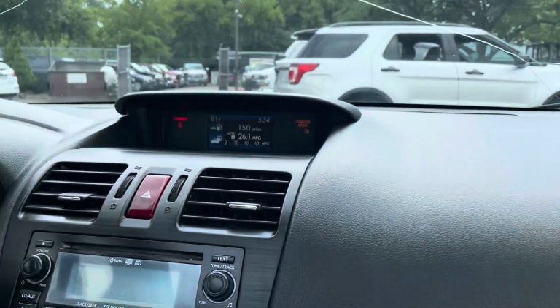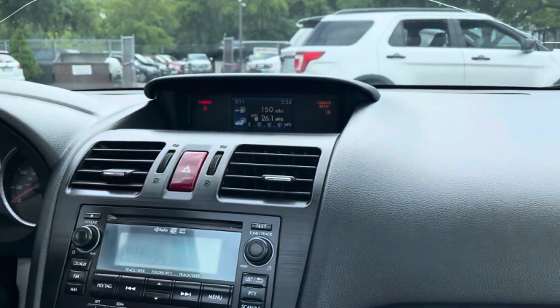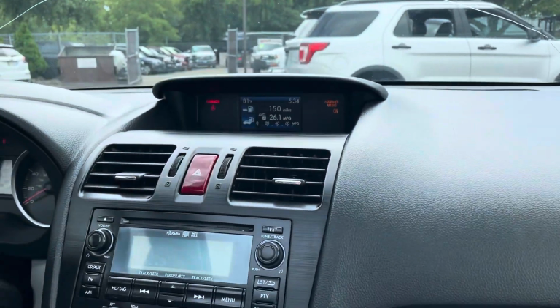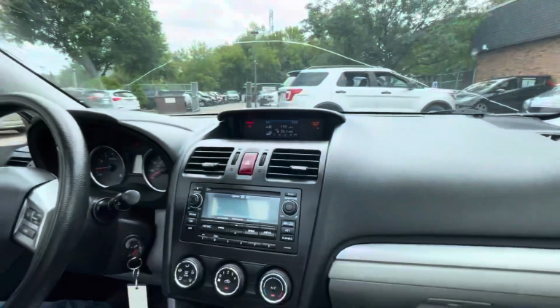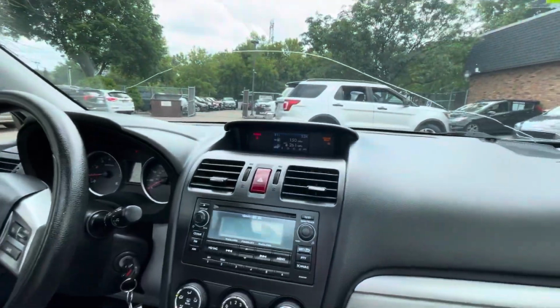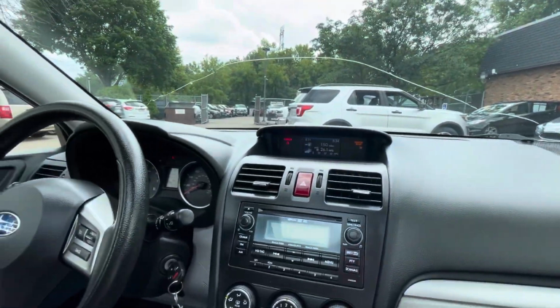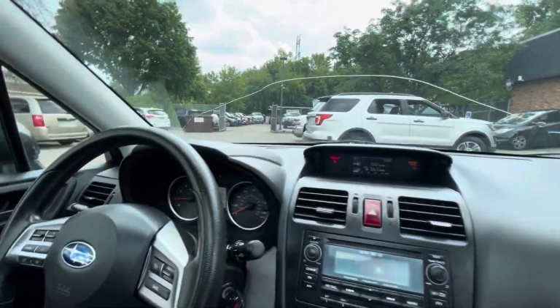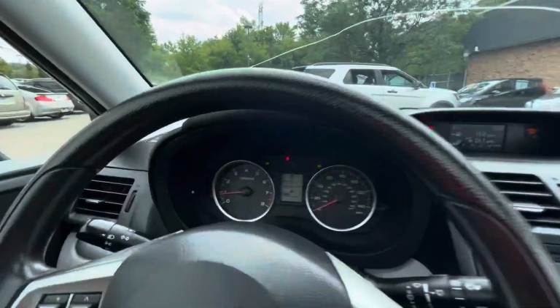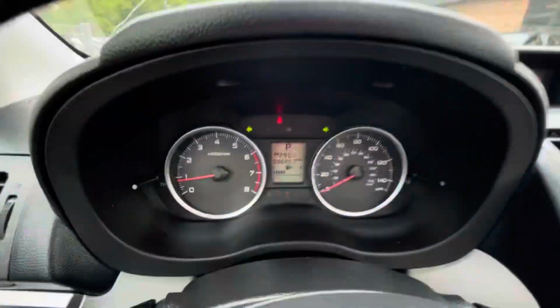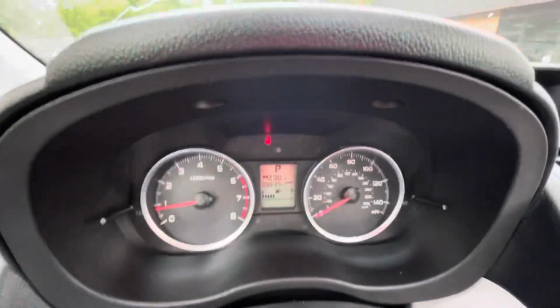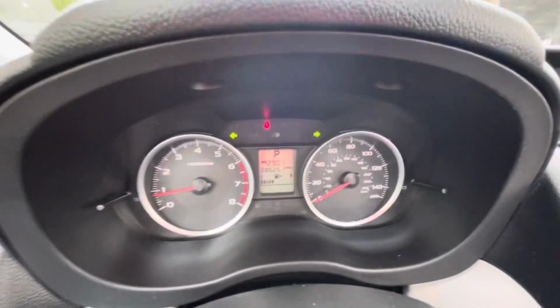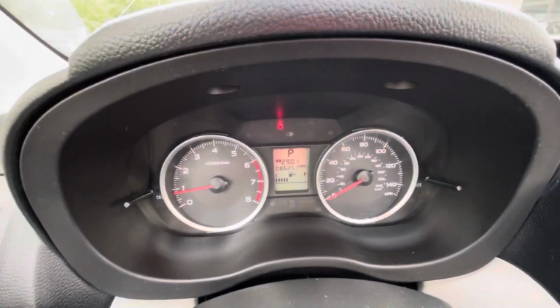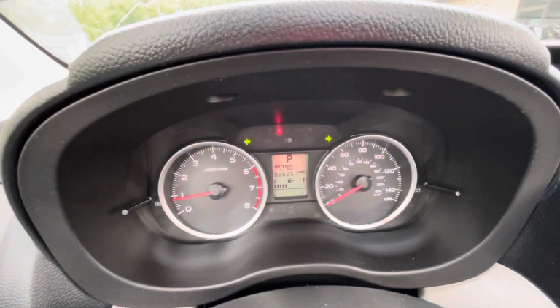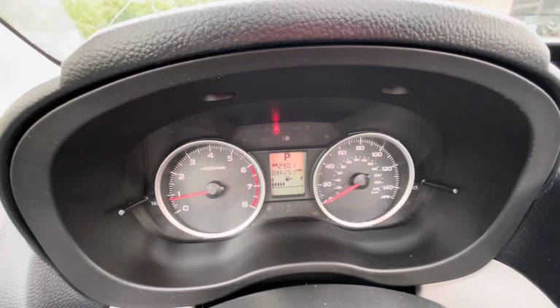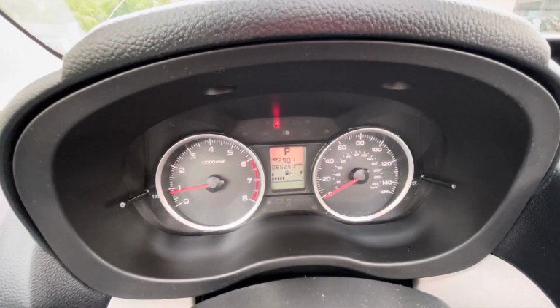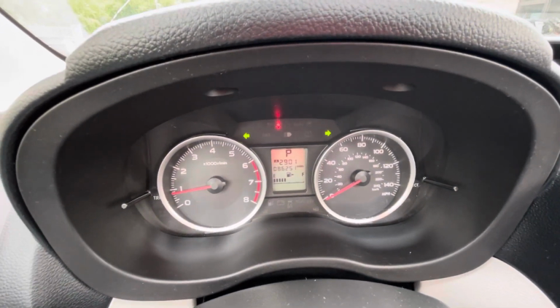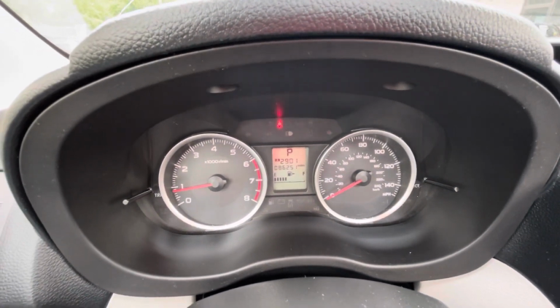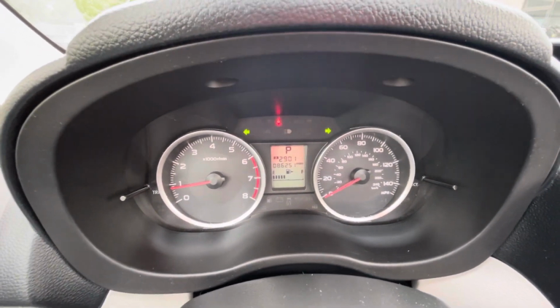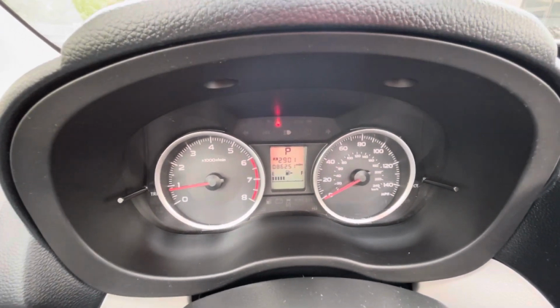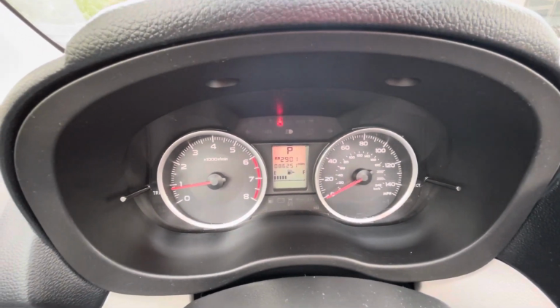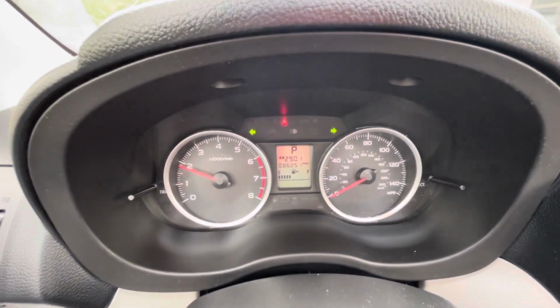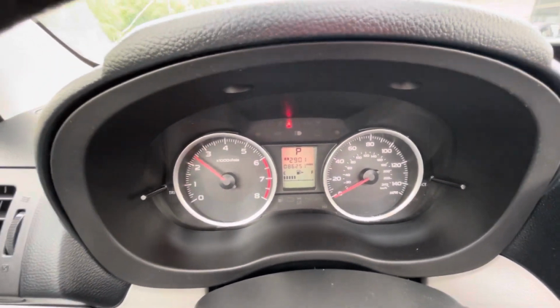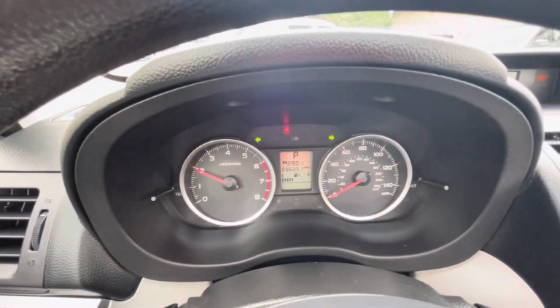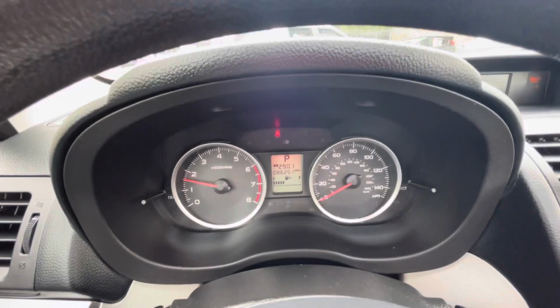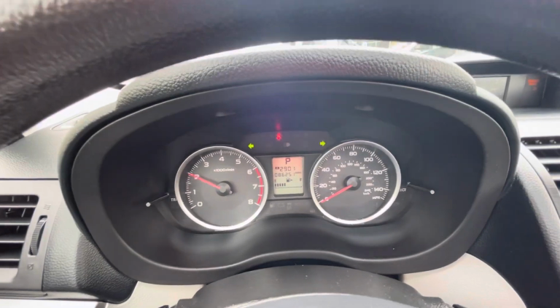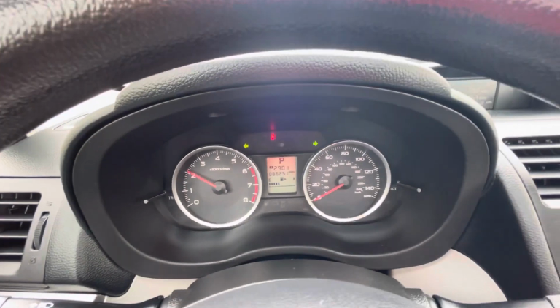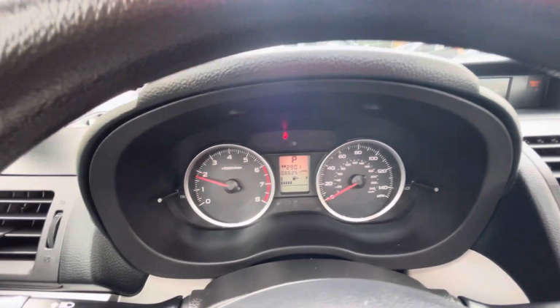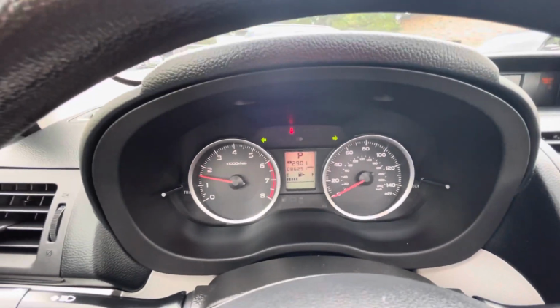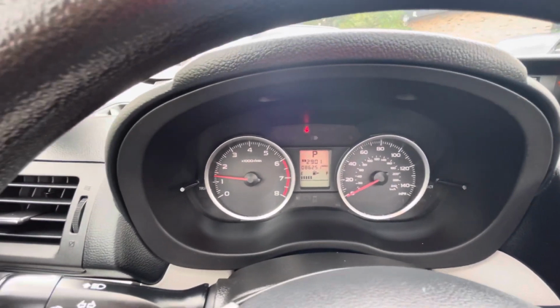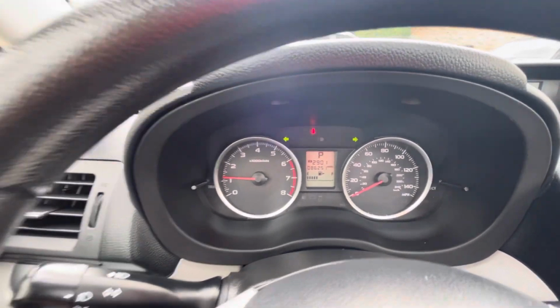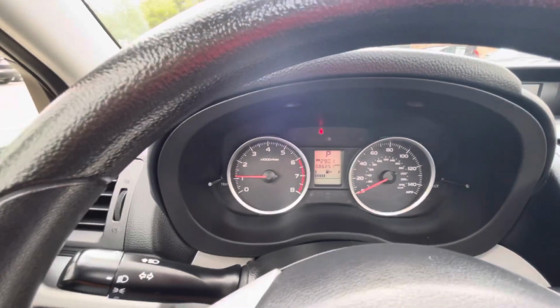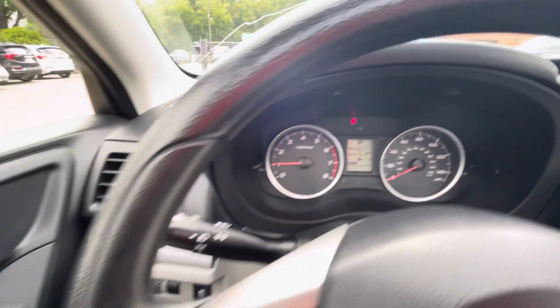Welcome inside the Forester. Let me show you the cluster of the vehicle real quick. Exact mileage is 86,251. No misfire, no hesitation, no warning lights, no check engine, no airbag, not even a low tire light on.